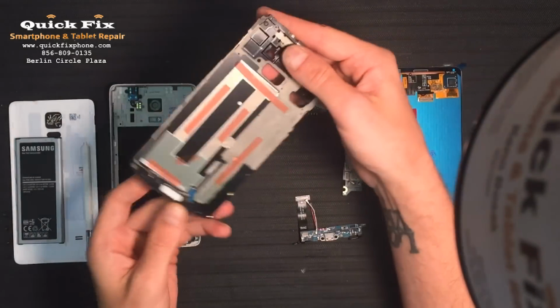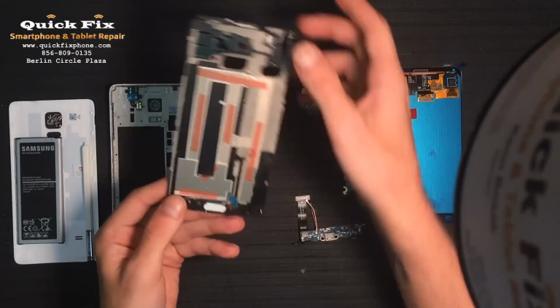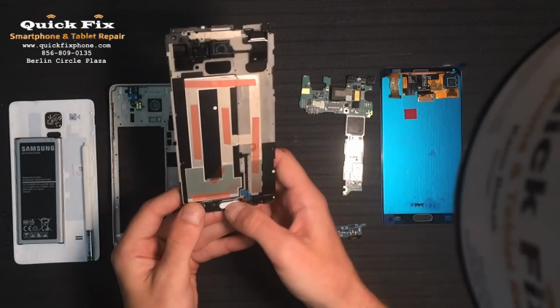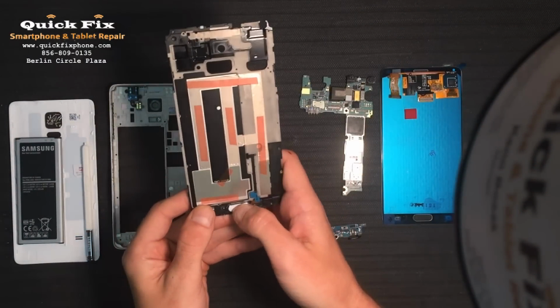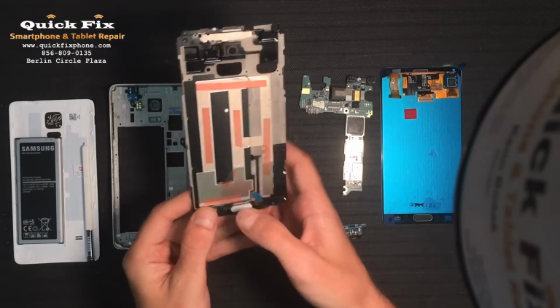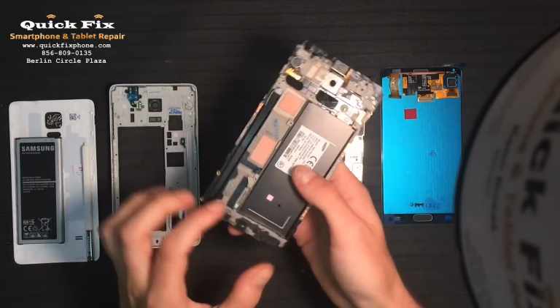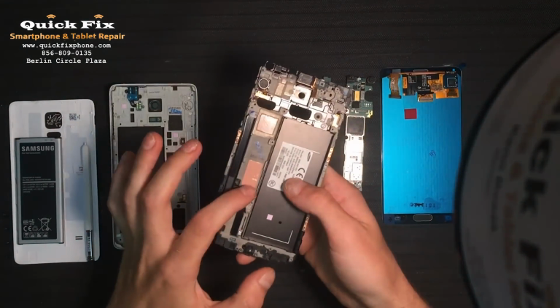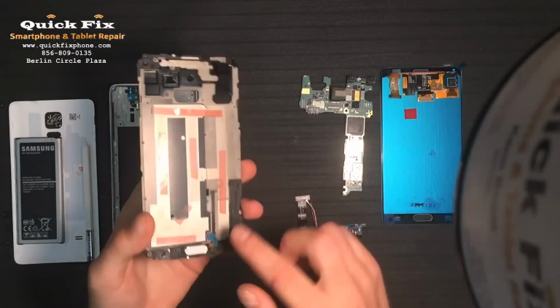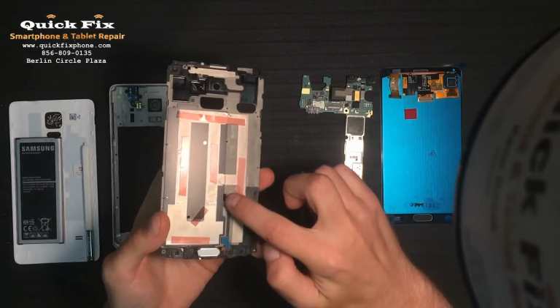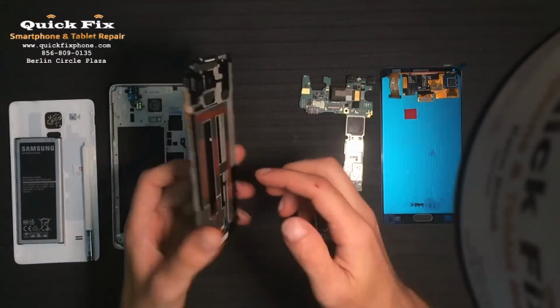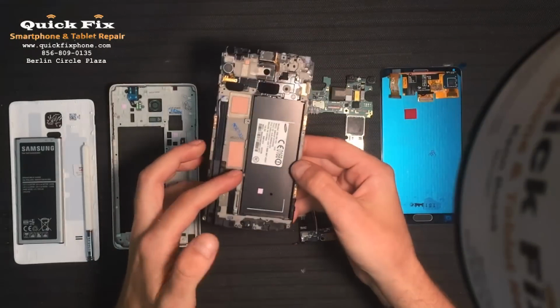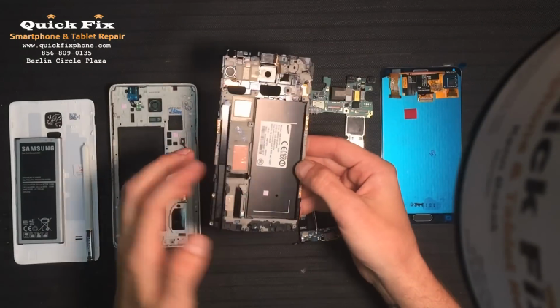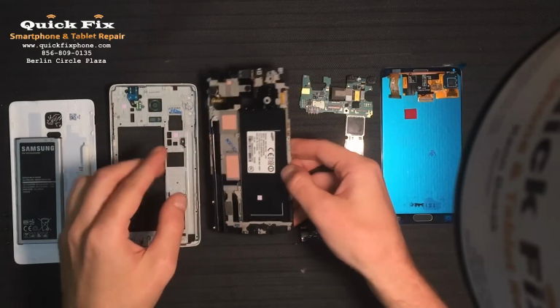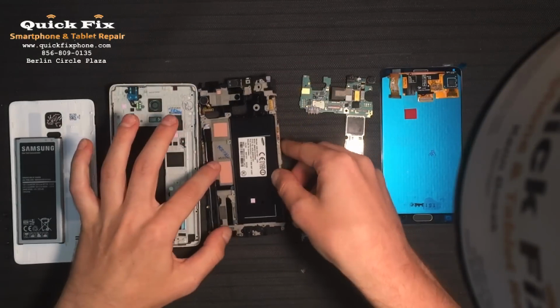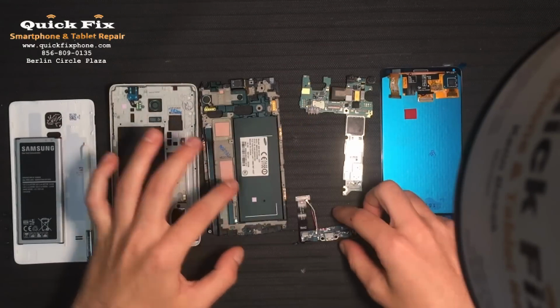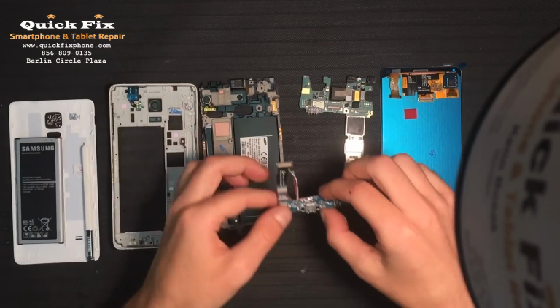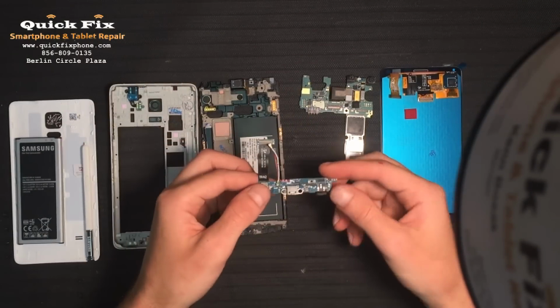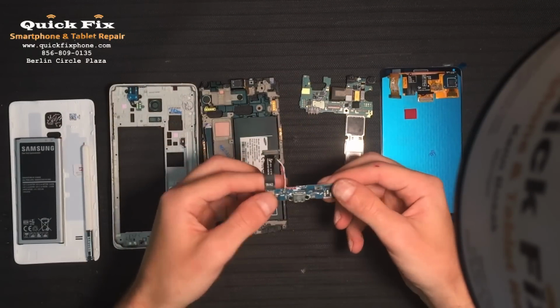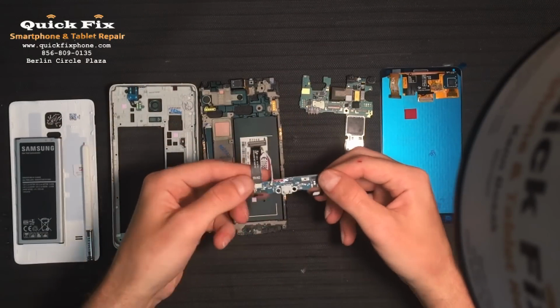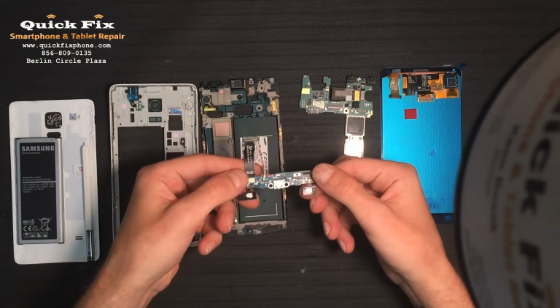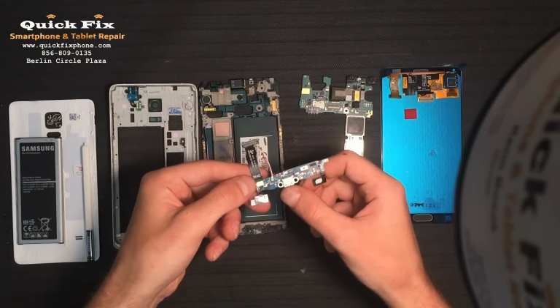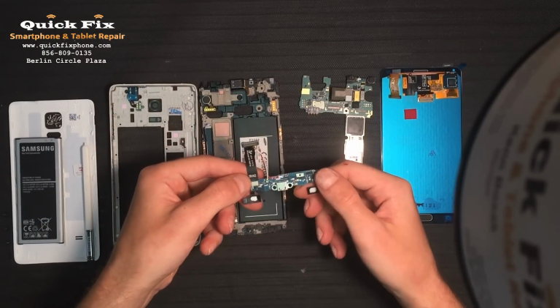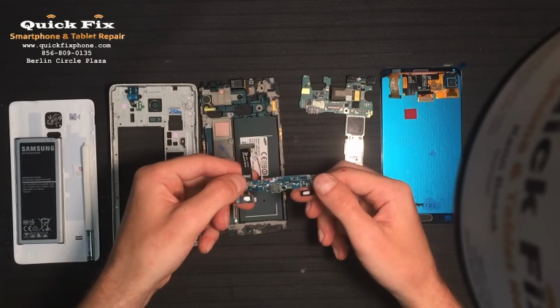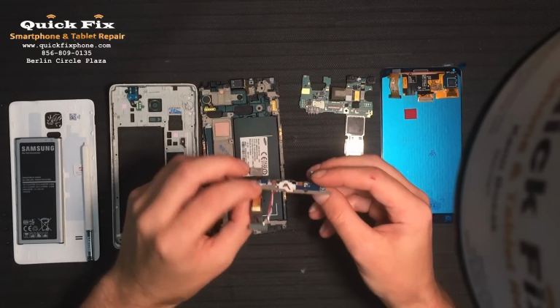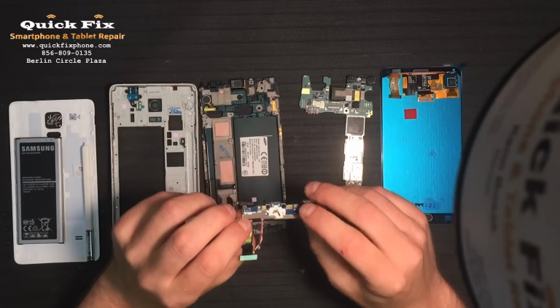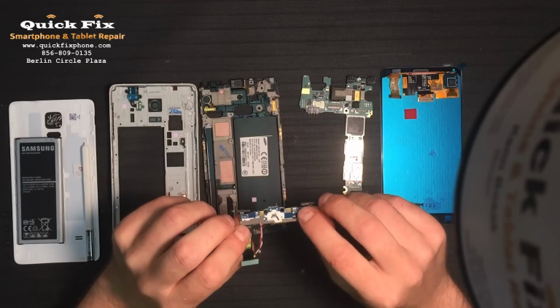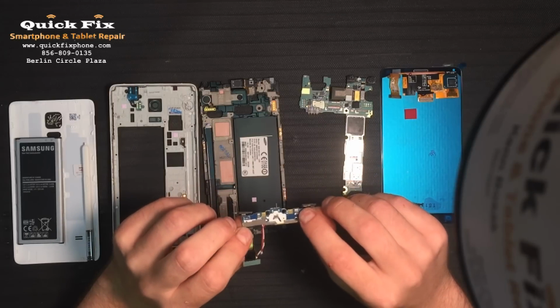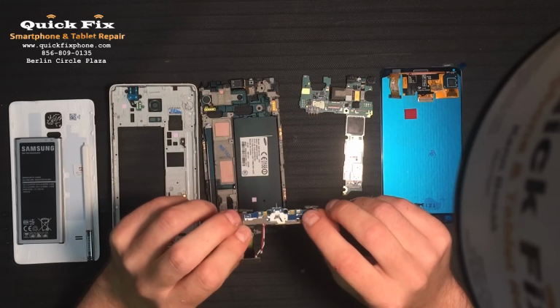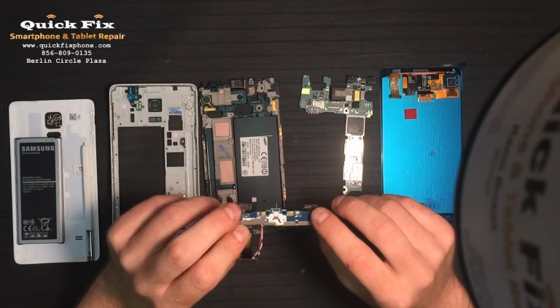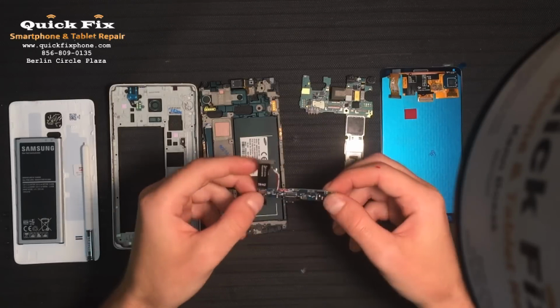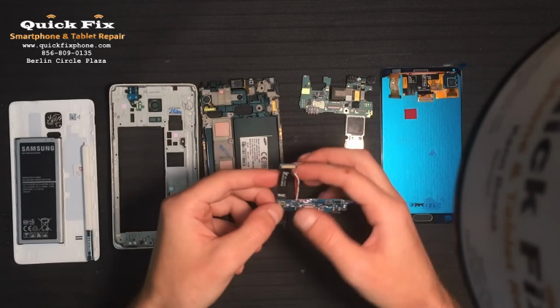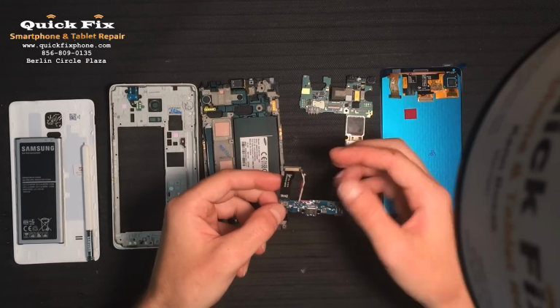You have your home button right there — it connects, runs up, and connects out through here. On the daughter board, you have your soft keys, the charger port as always, your microphone right there, and the antennas.